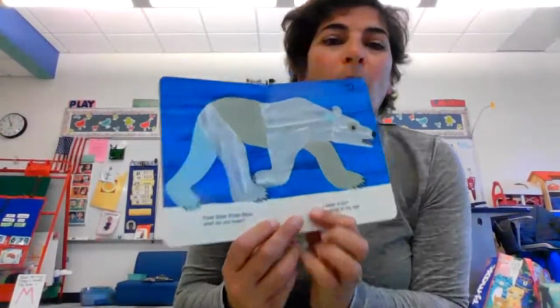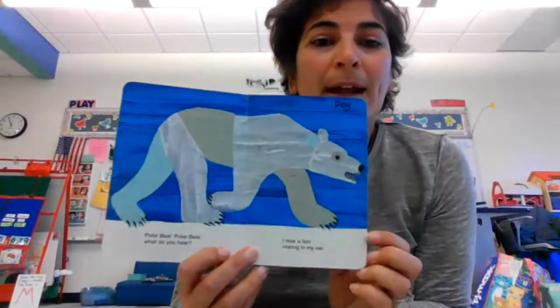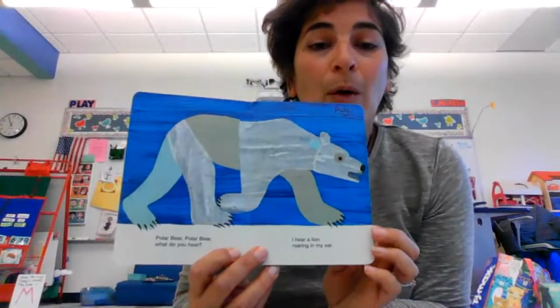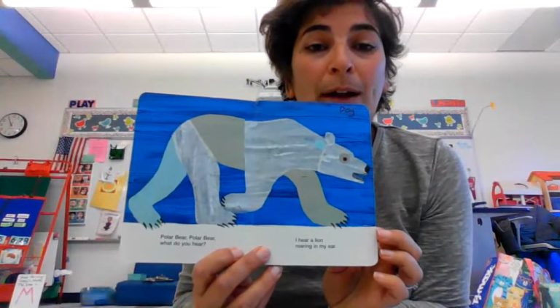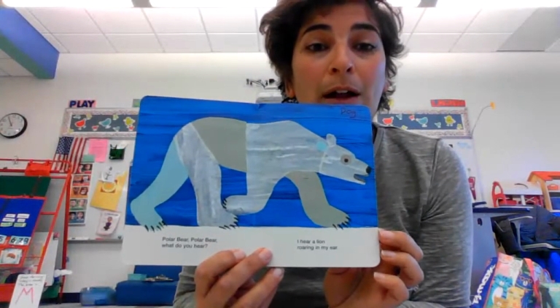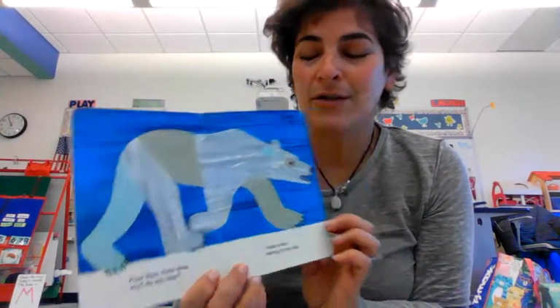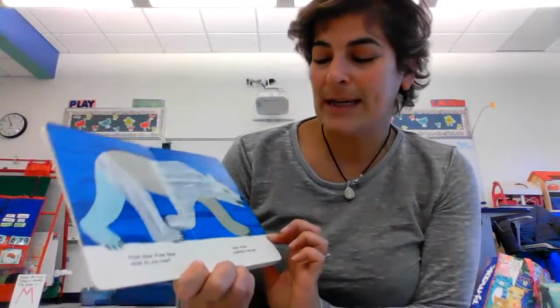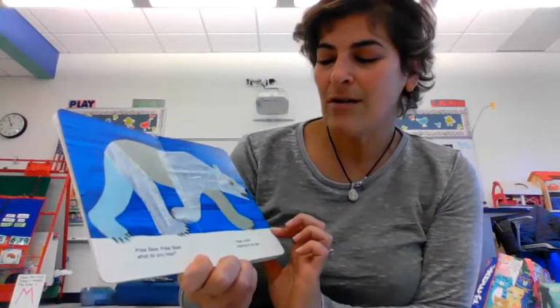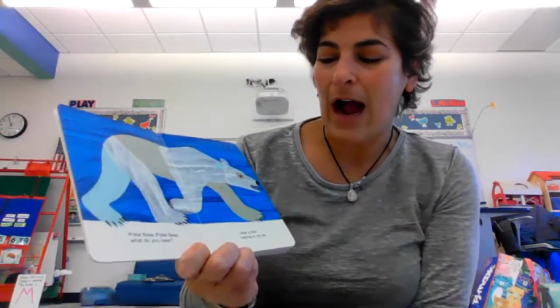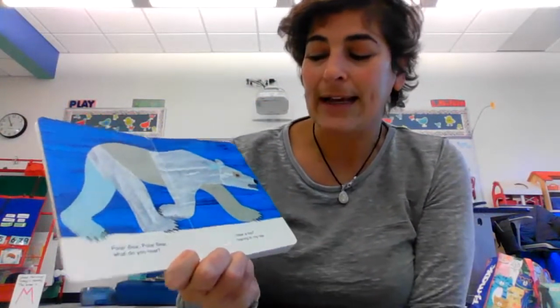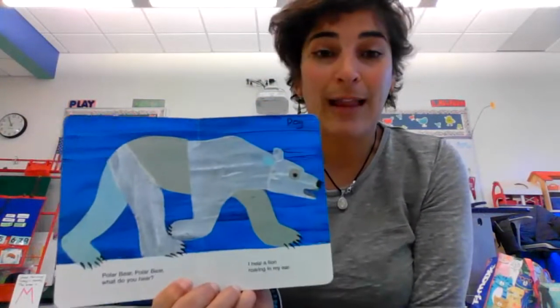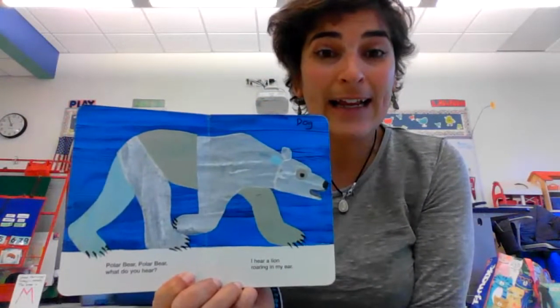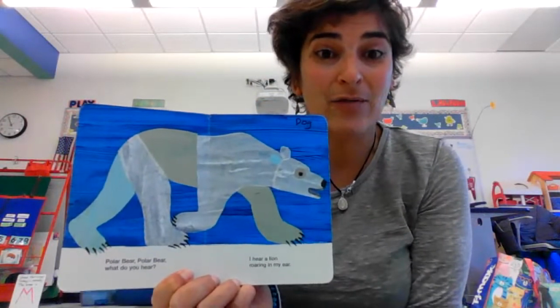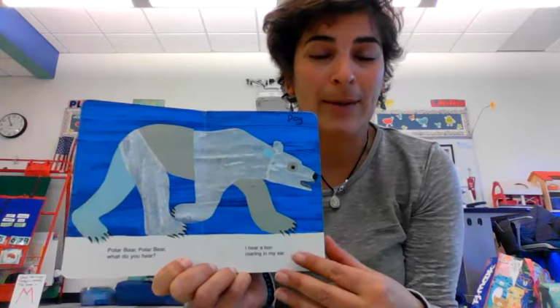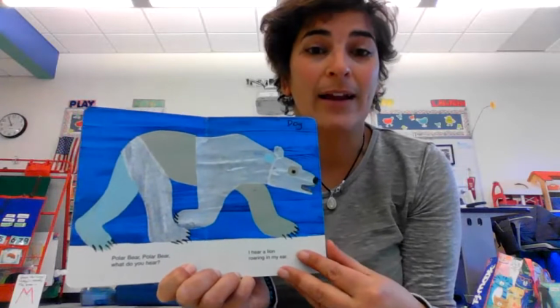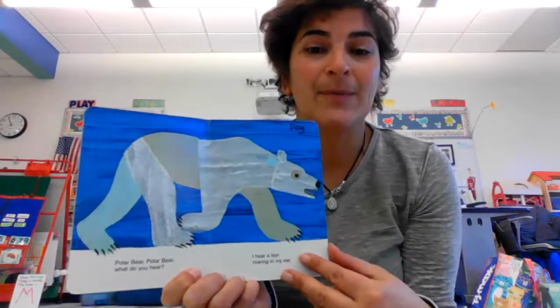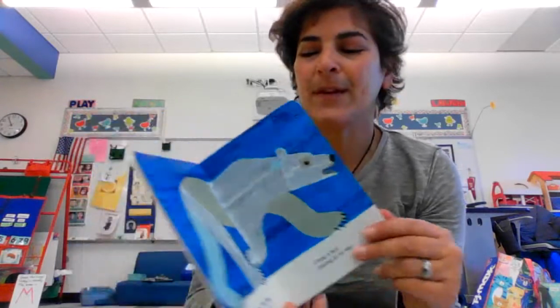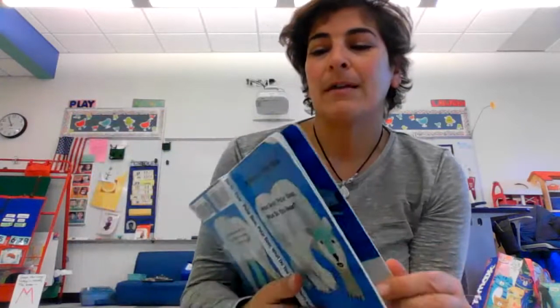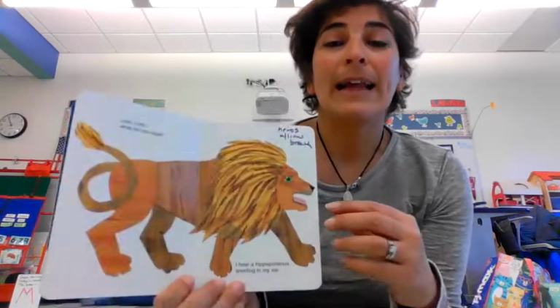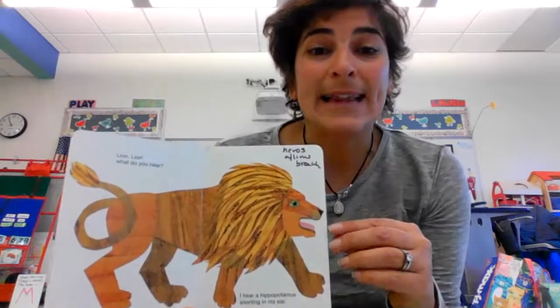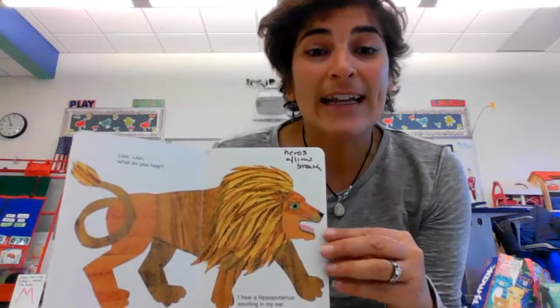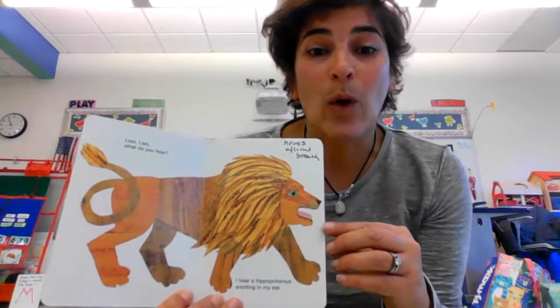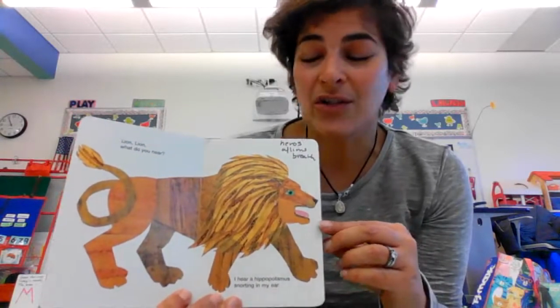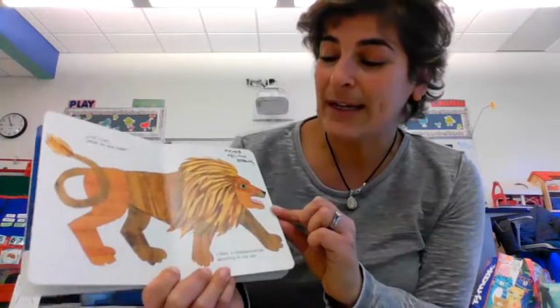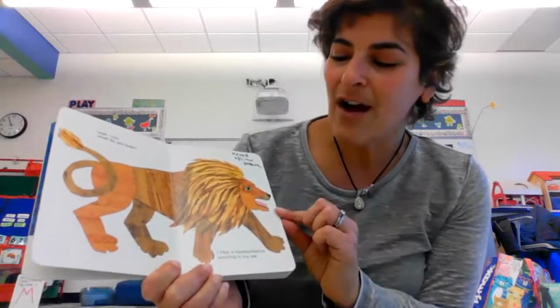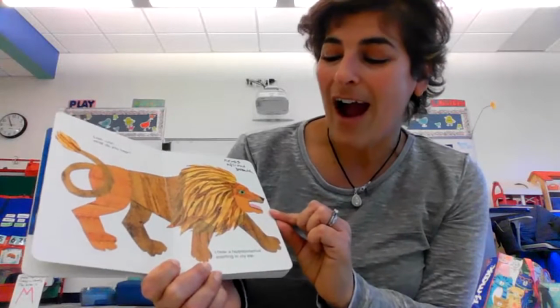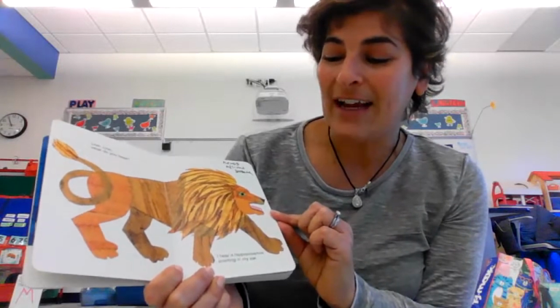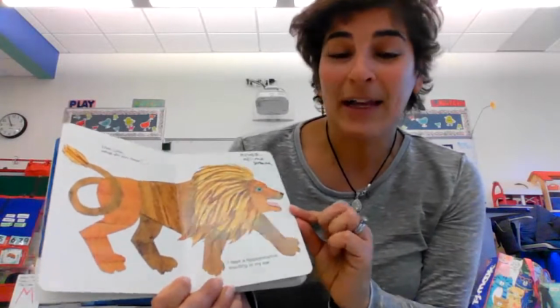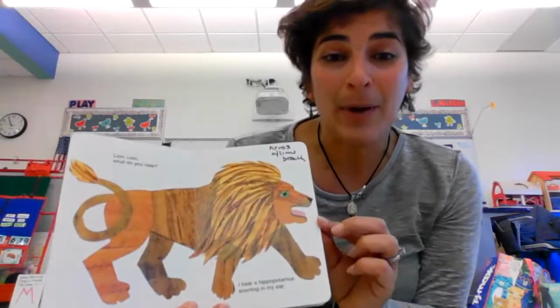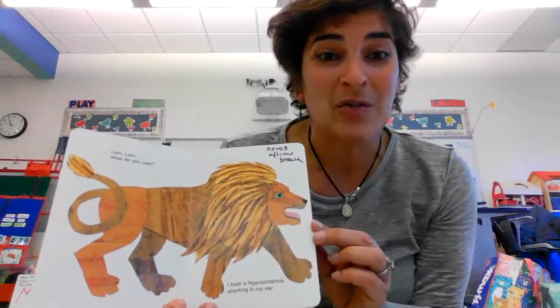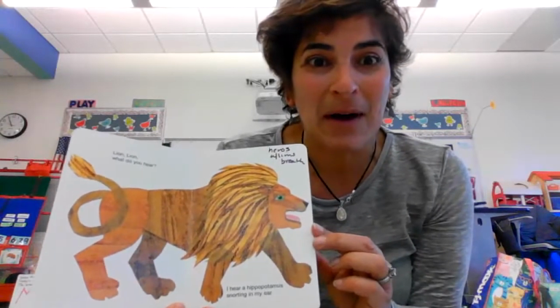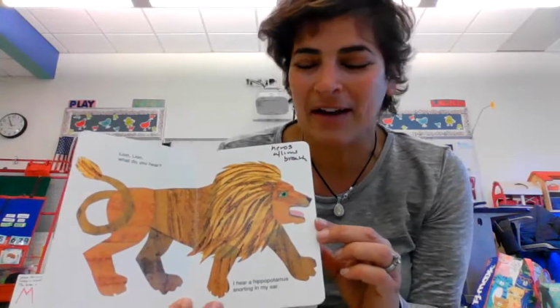Polar bear, polar bear, what do you hear? I hear a lion roaring in my ear. Lion, lion, what do you hear? I hear a hippo snorting in my ear.